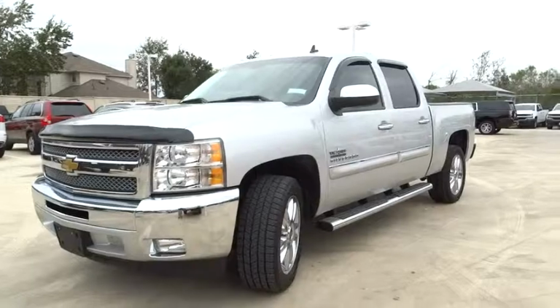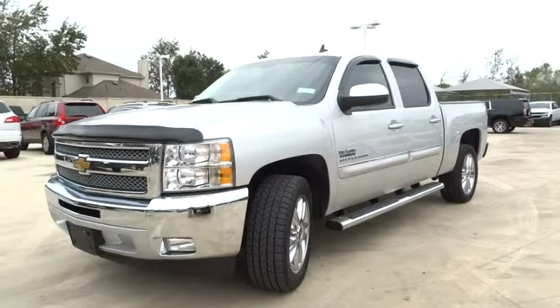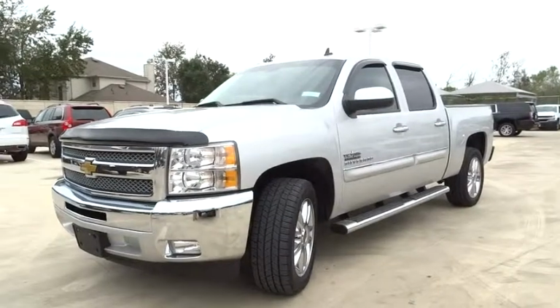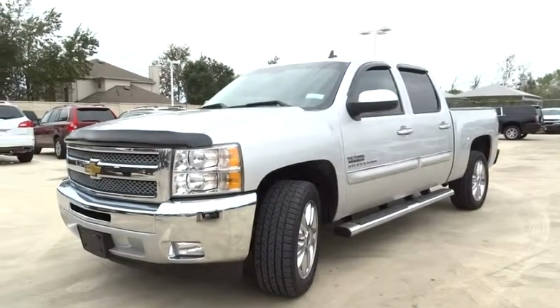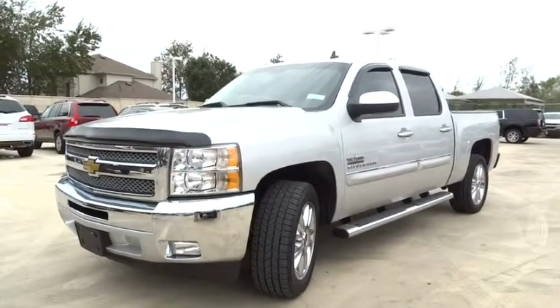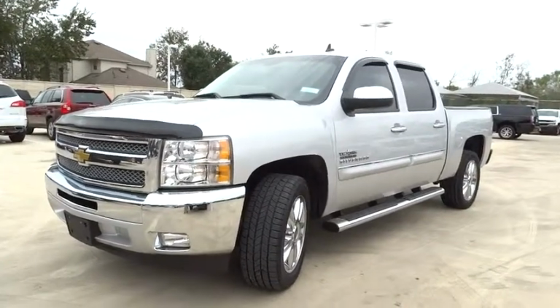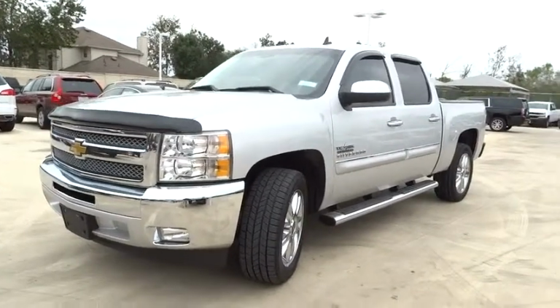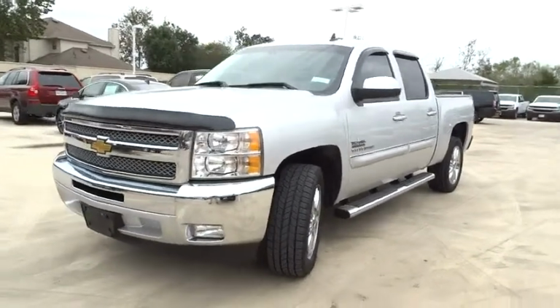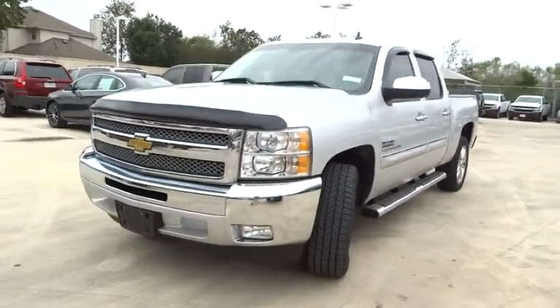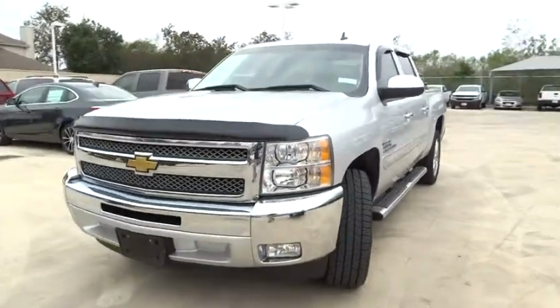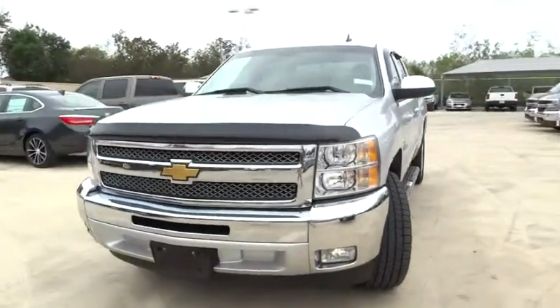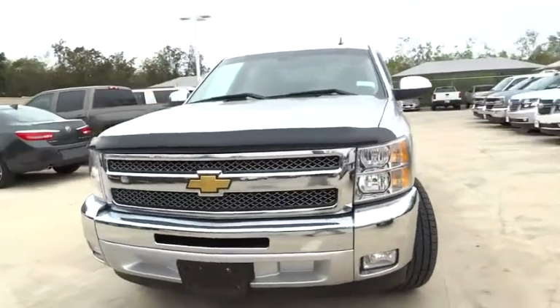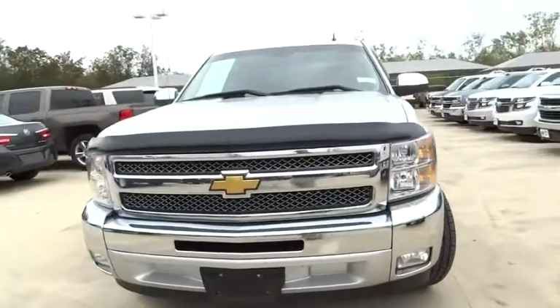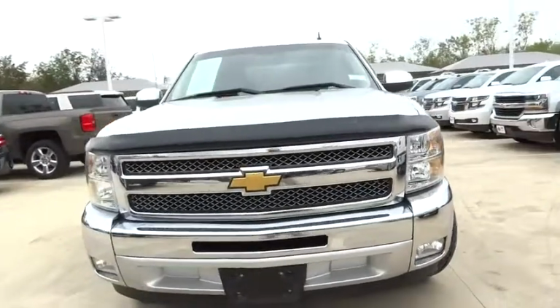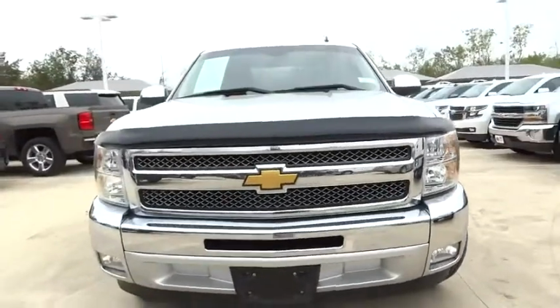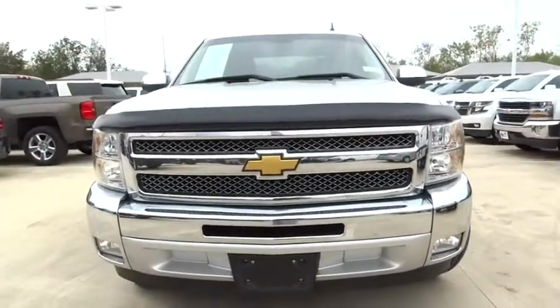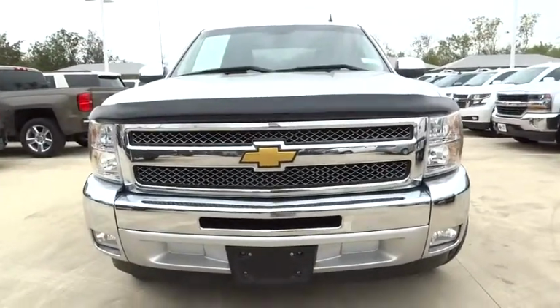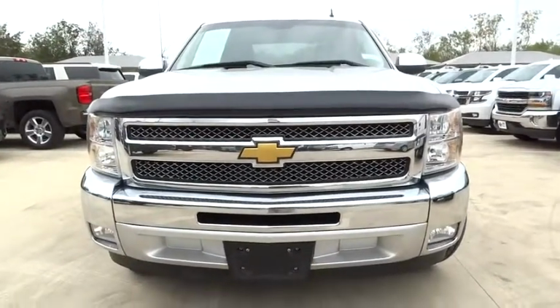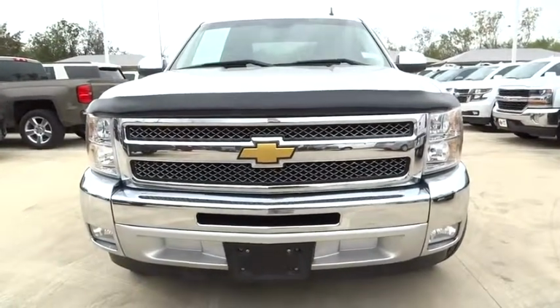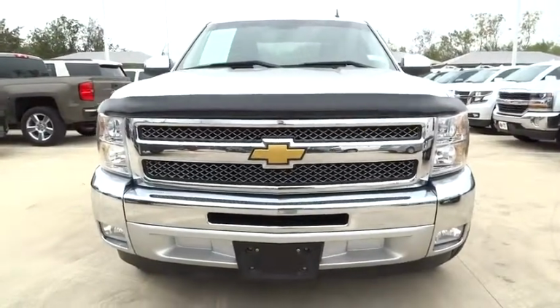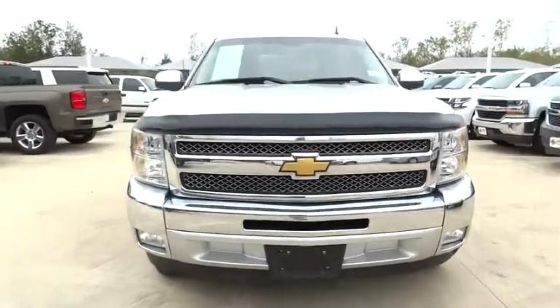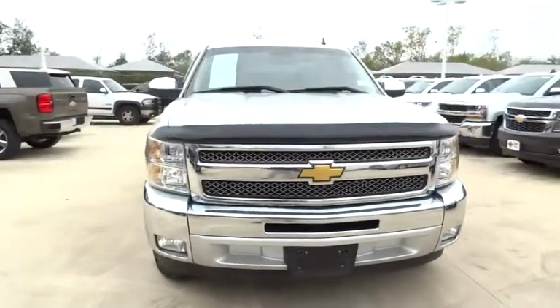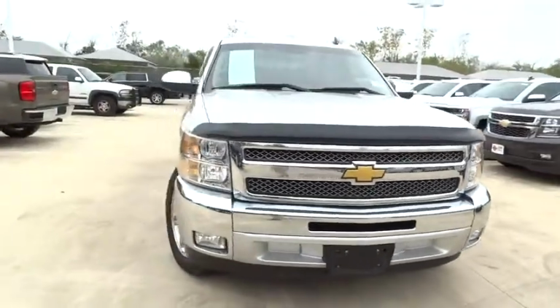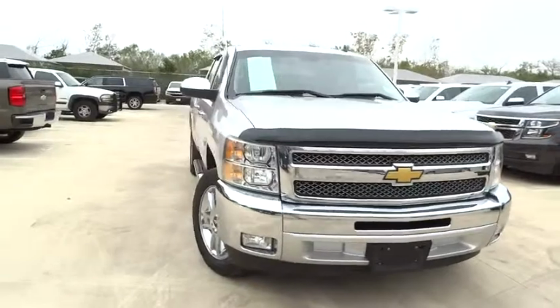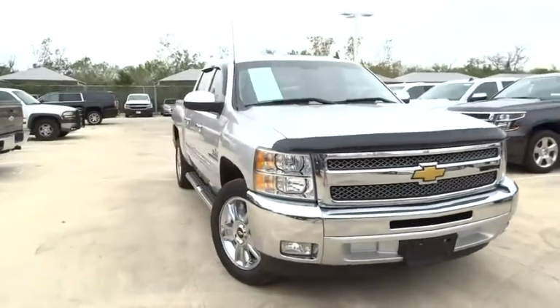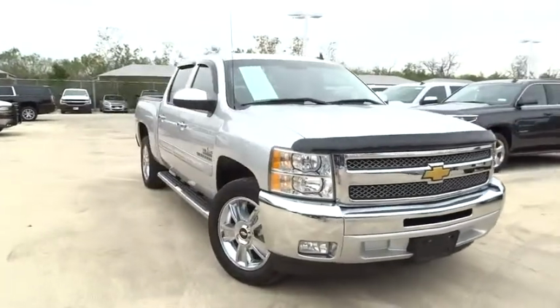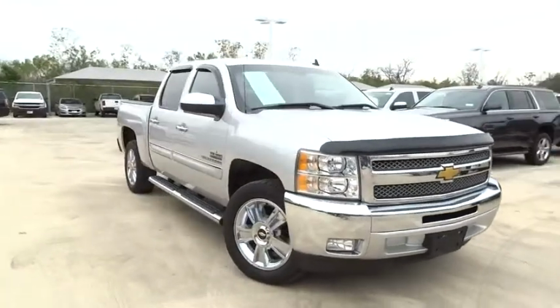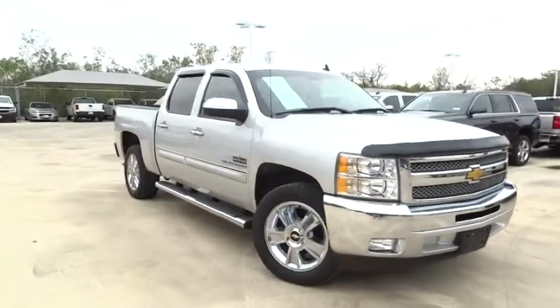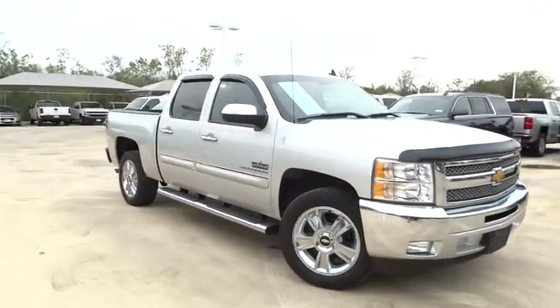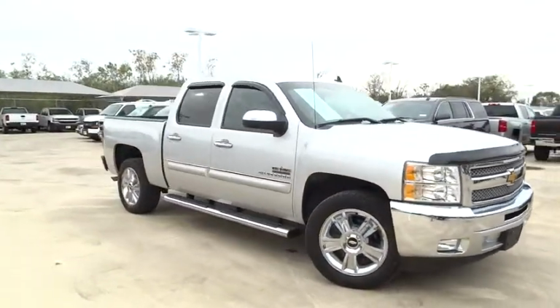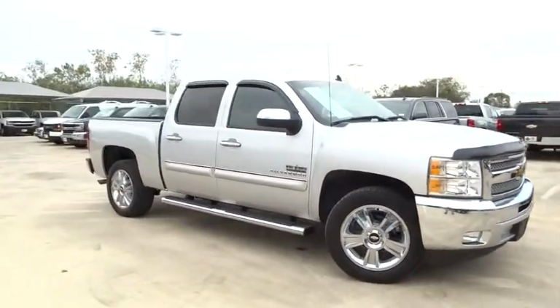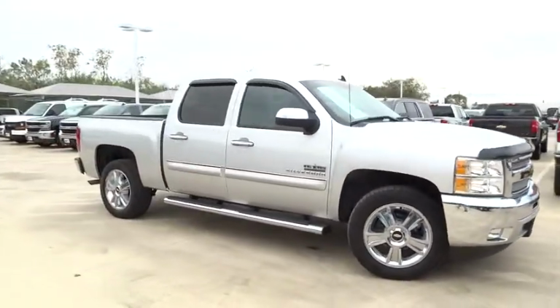The 2013 Silverado 1500. The Chevy Silverado 1500 has the lowest cost of ownership of any full-size pickup. This vehicle has less than 50,000 miles. Here are some of this vehicle's great options.